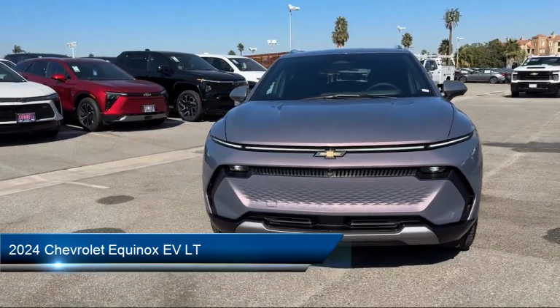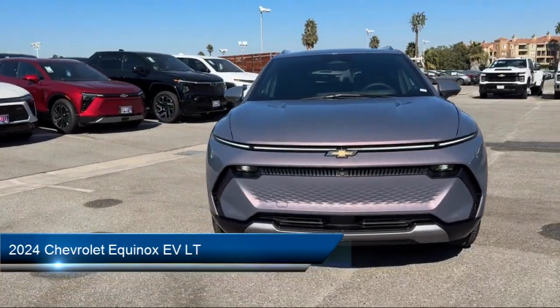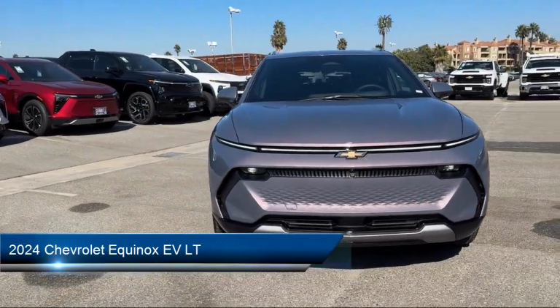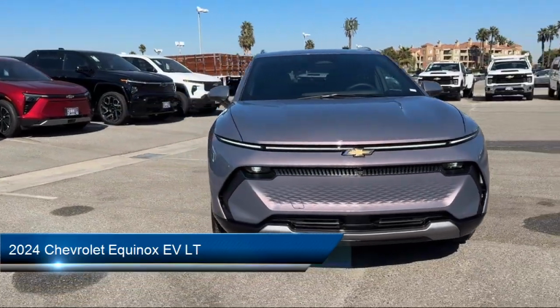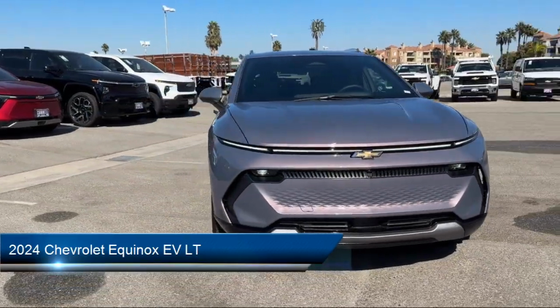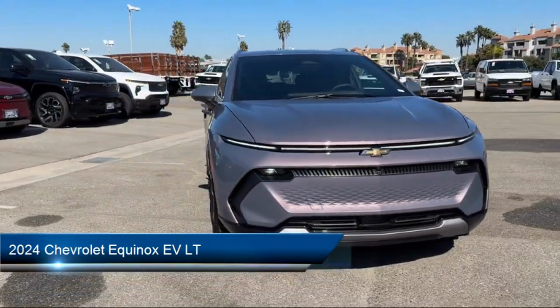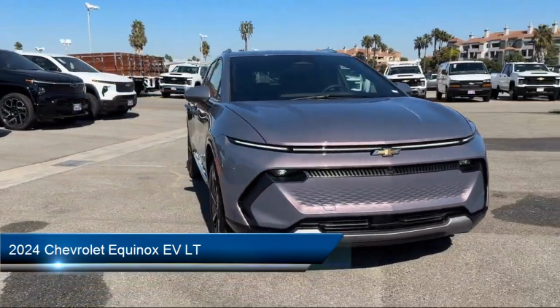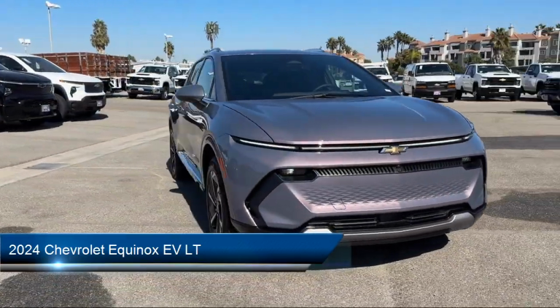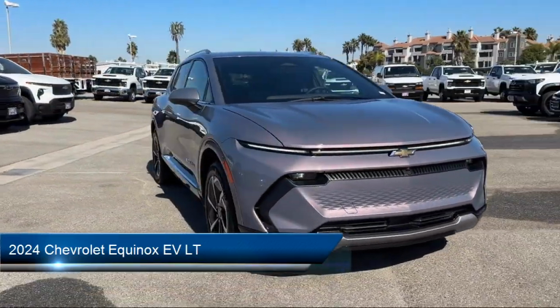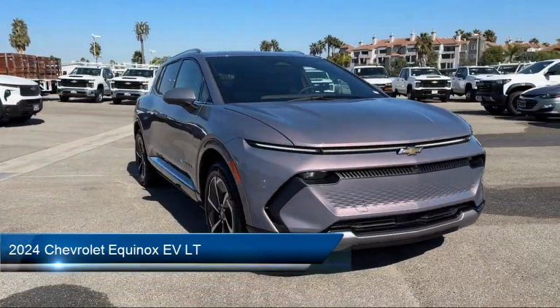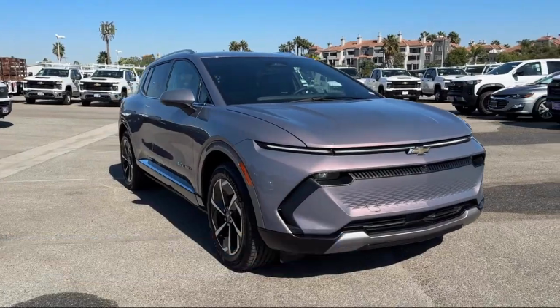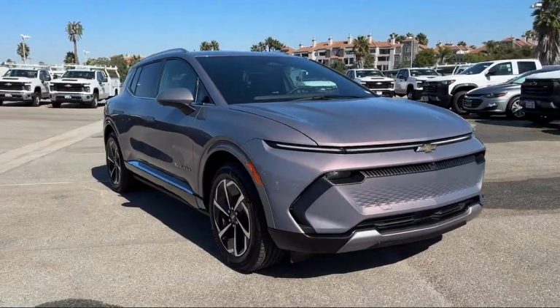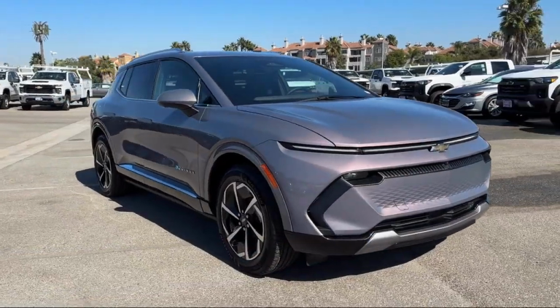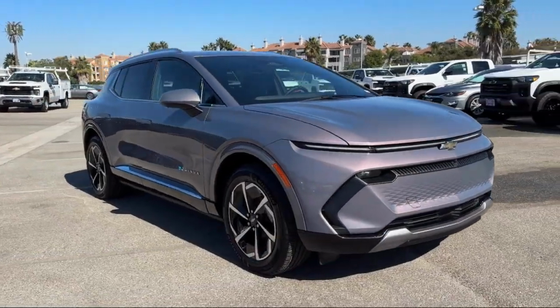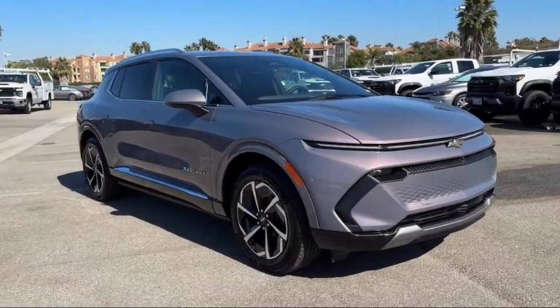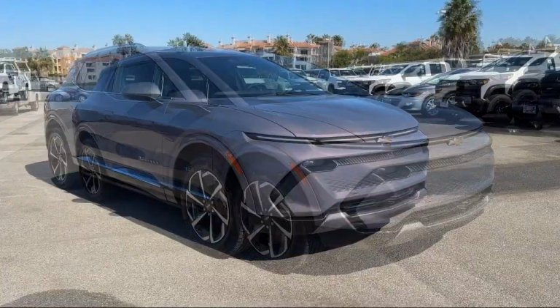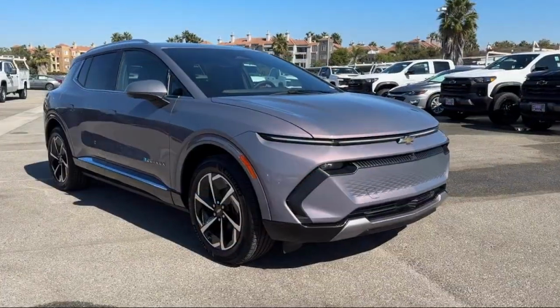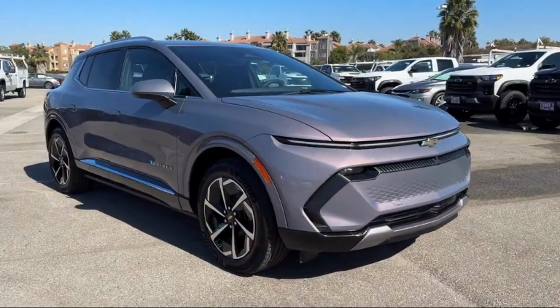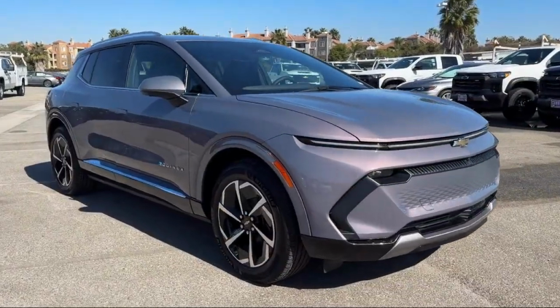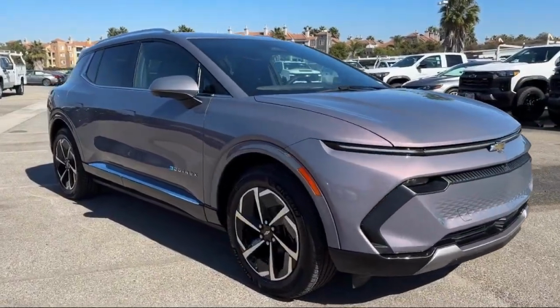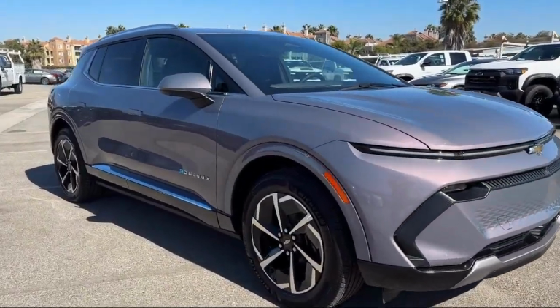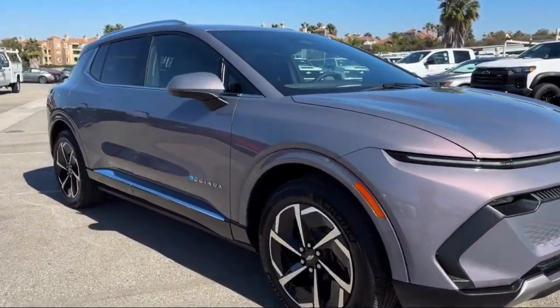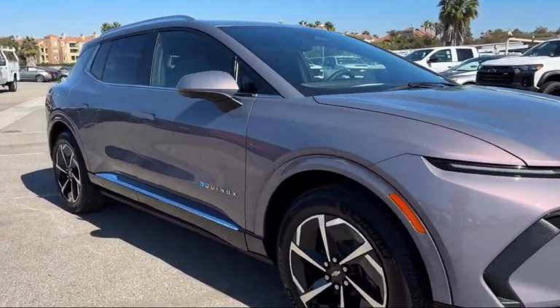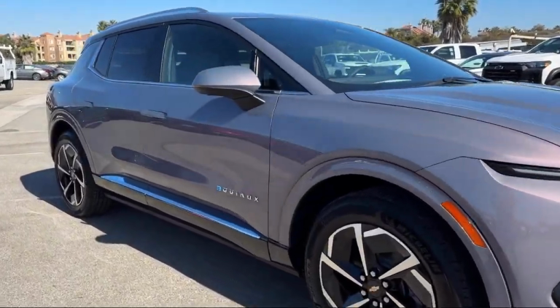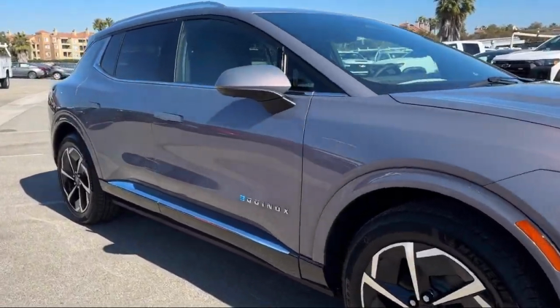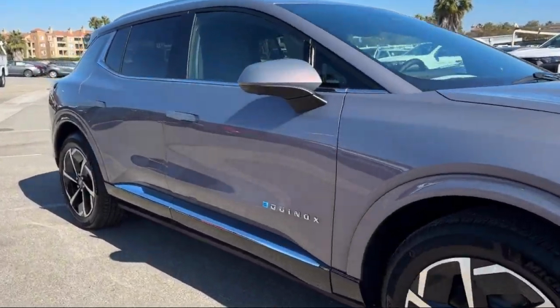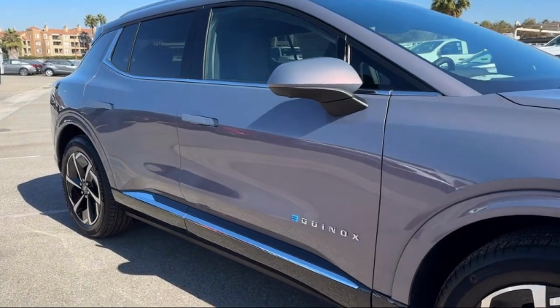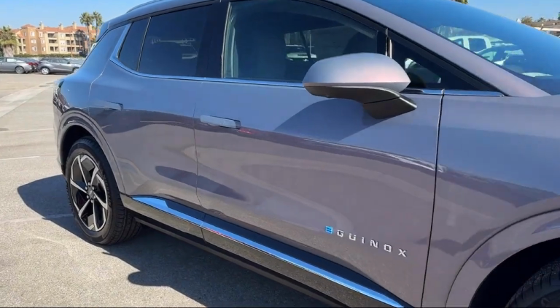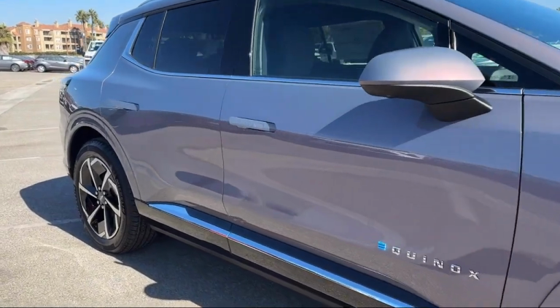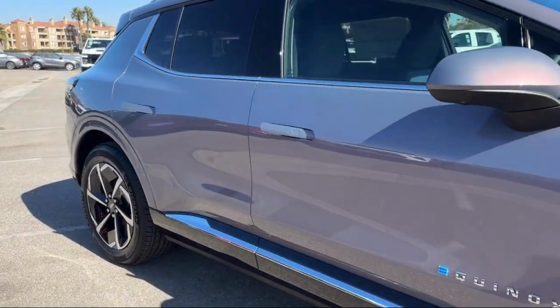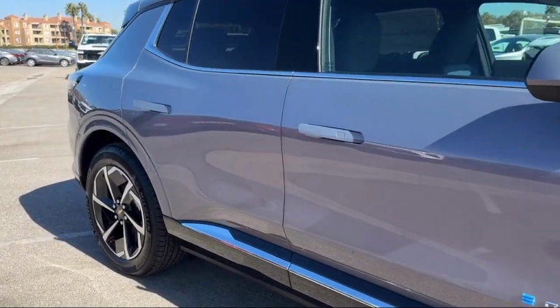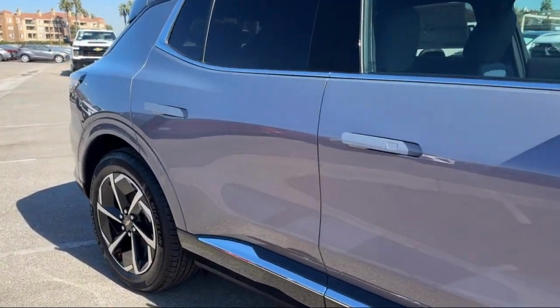It comes equipped with premium synthetic seats, smart device integration, LT preferred equipment group, navigation, and remote trunk release.